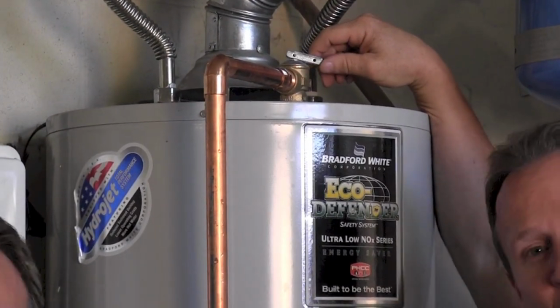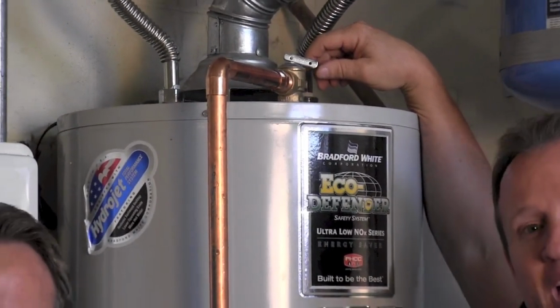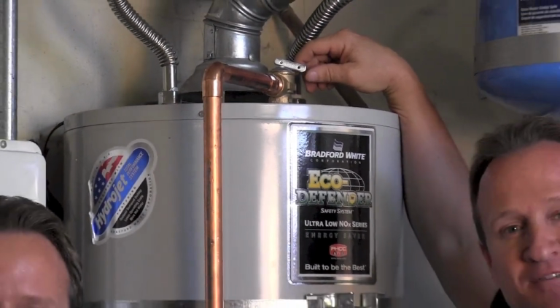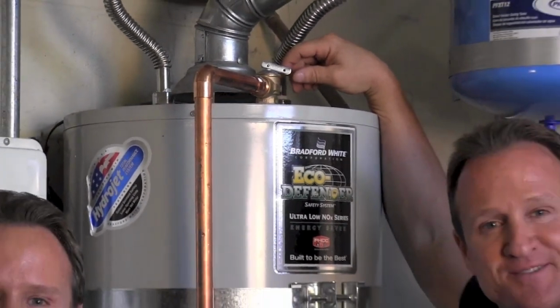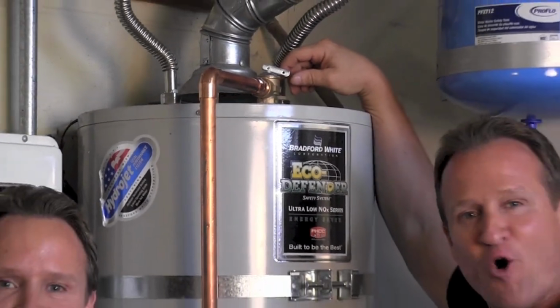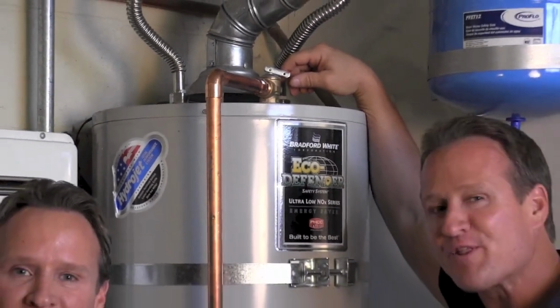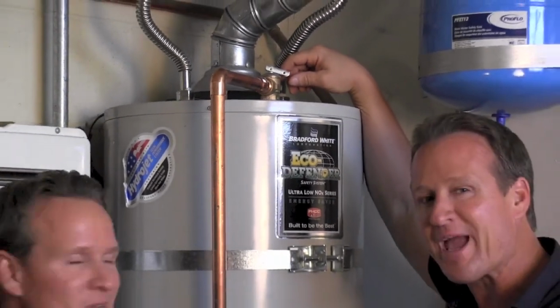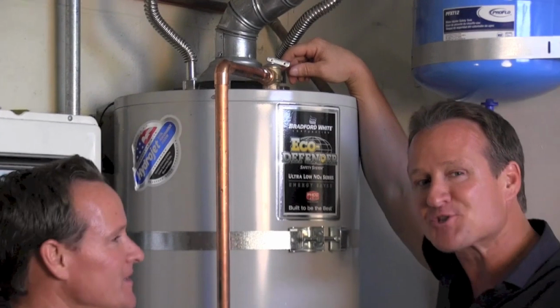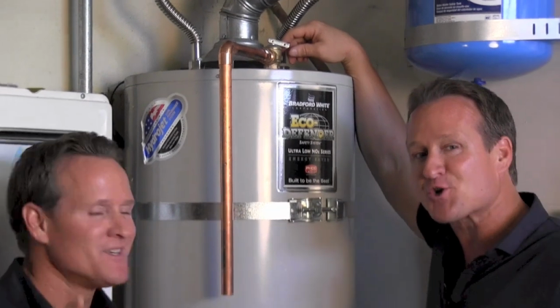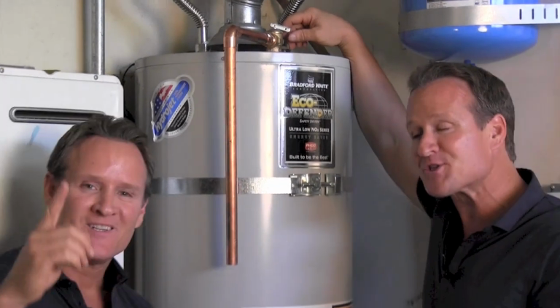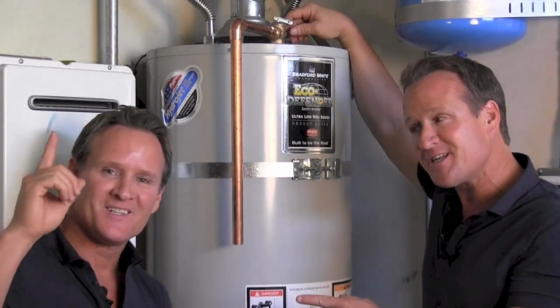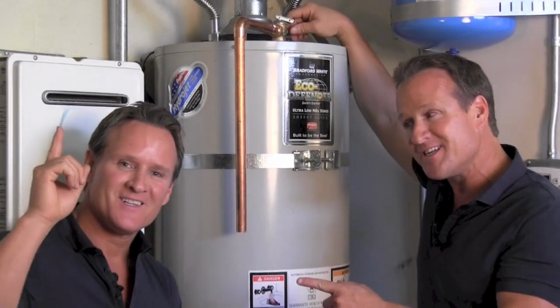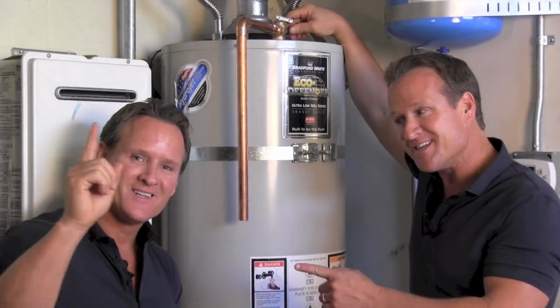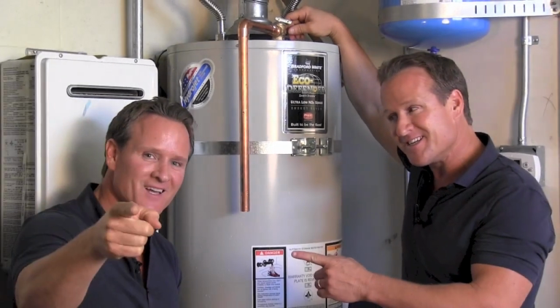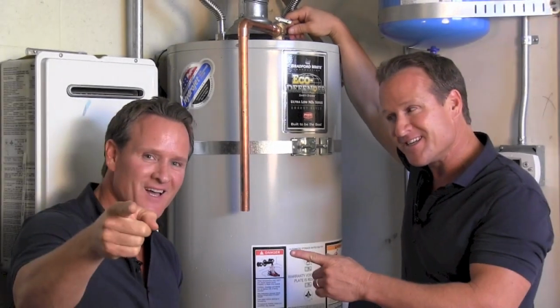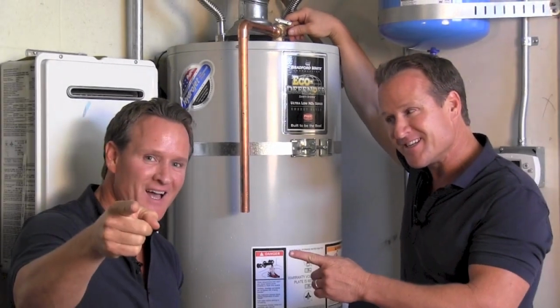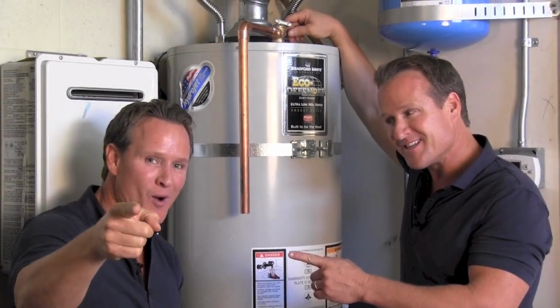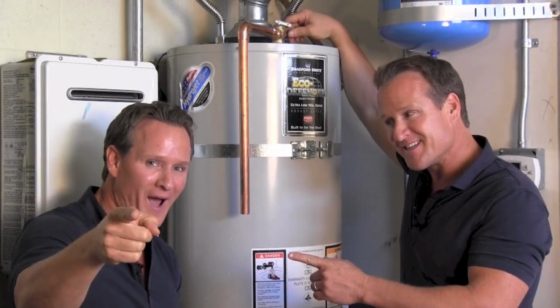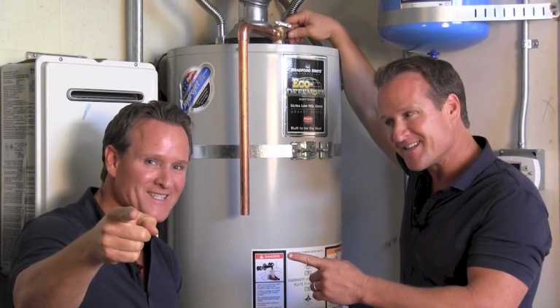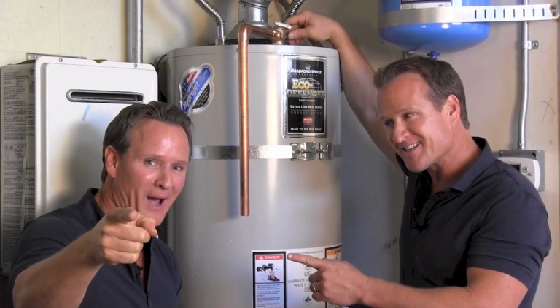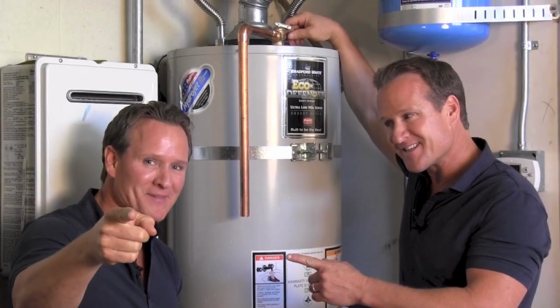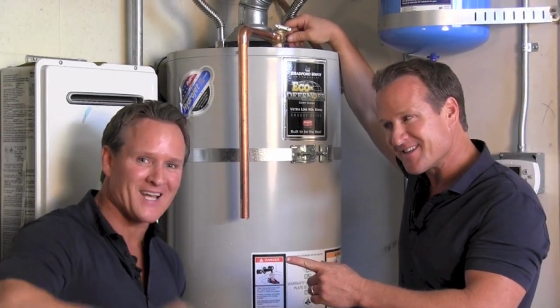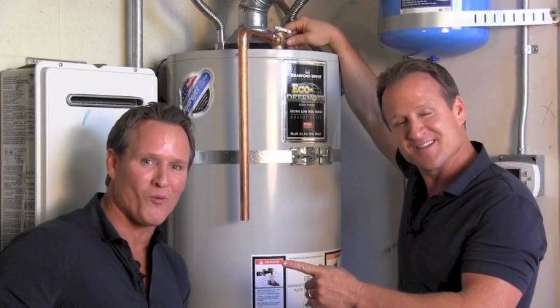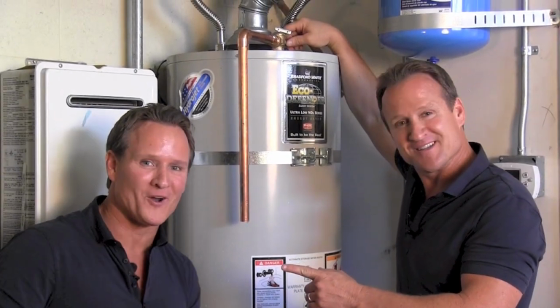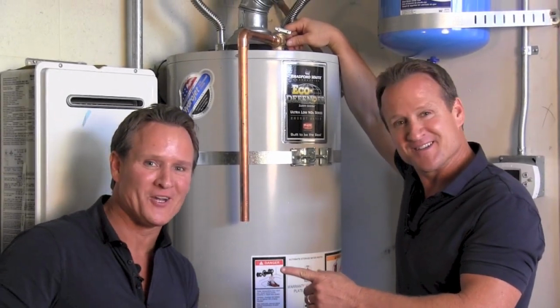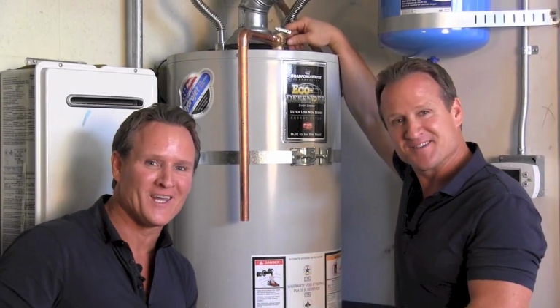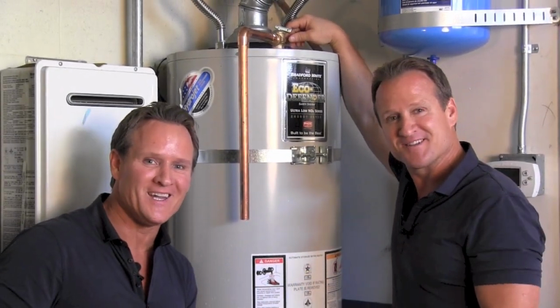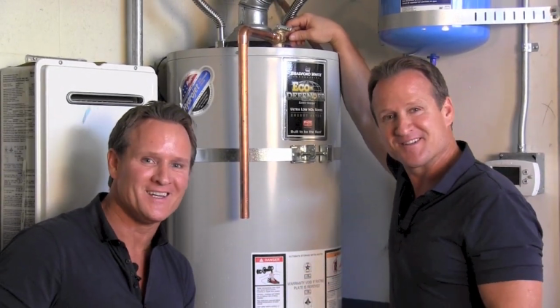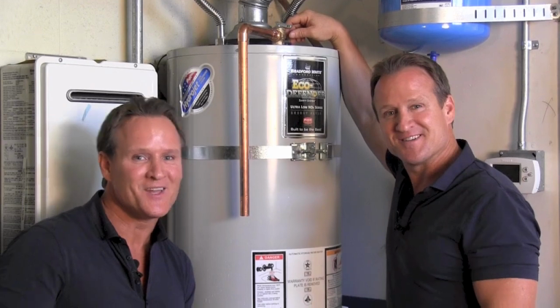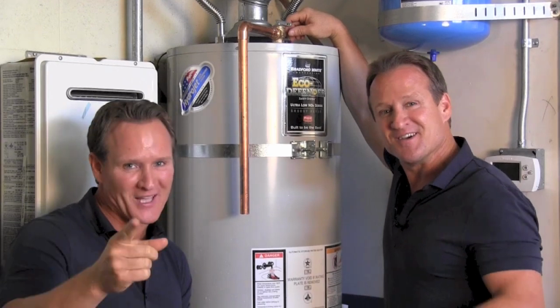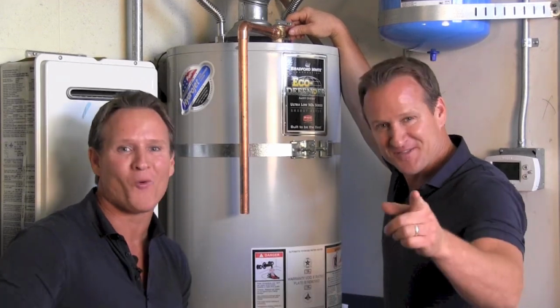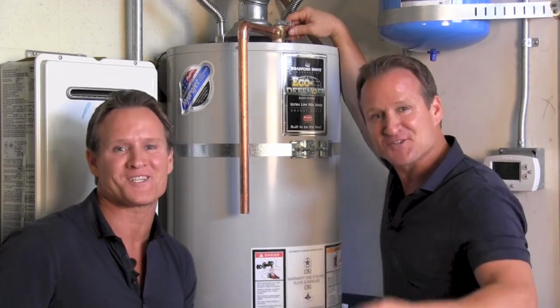There you have it. Hopefully we answered your question — why is the pipe at the side of the water heater leaking? Thanks for watching.